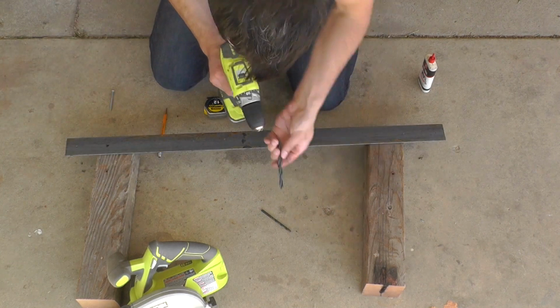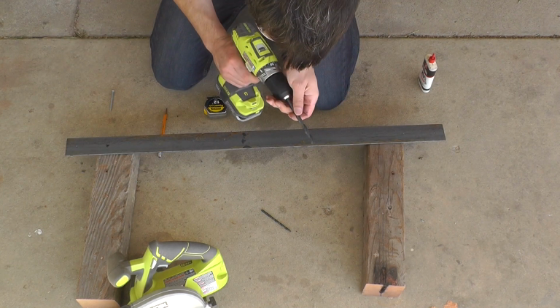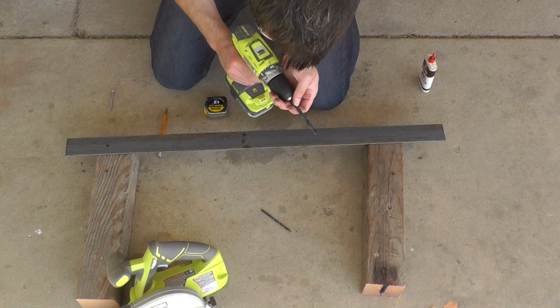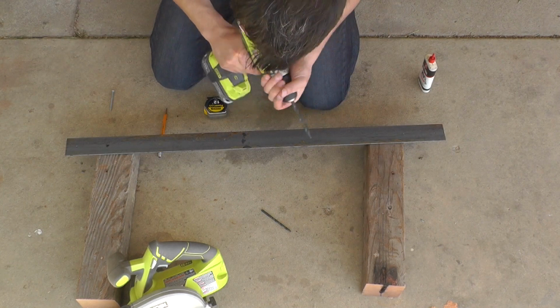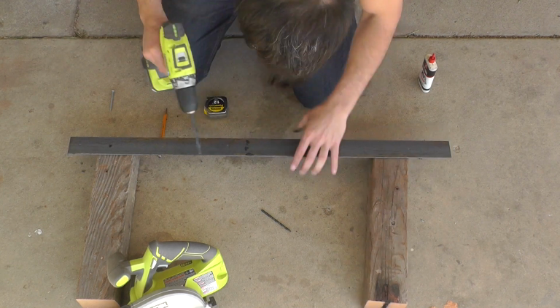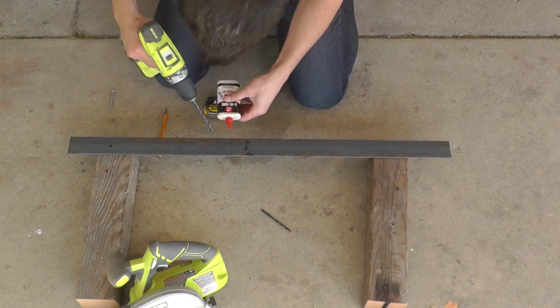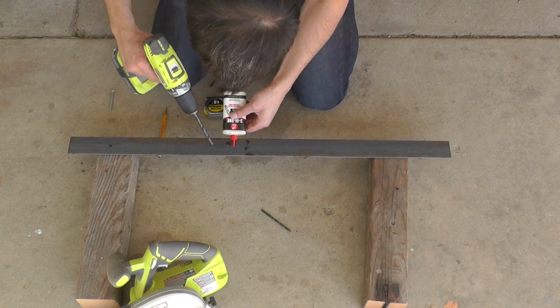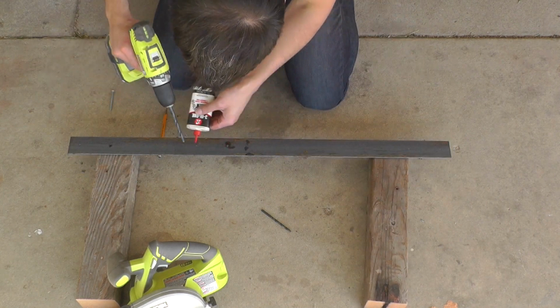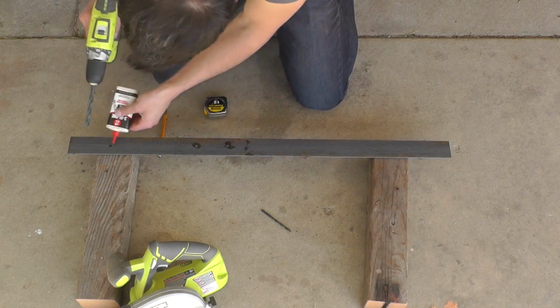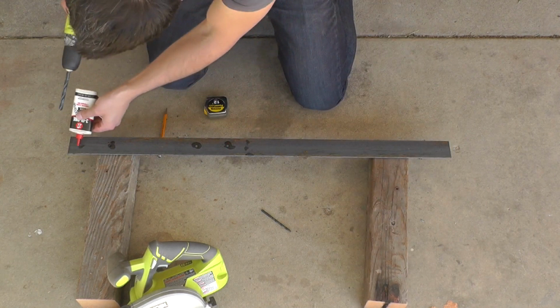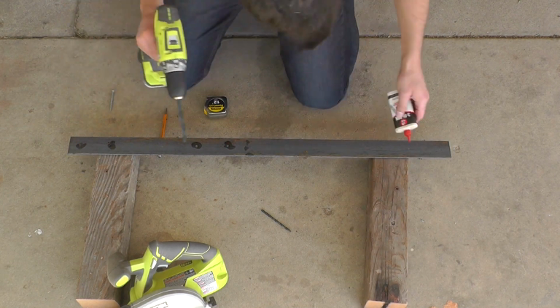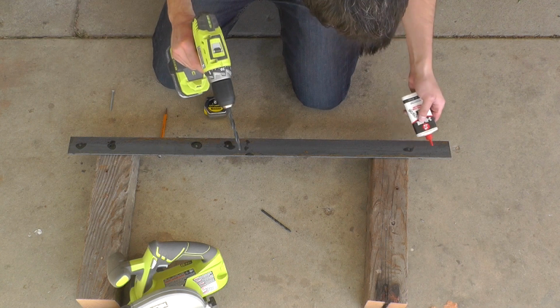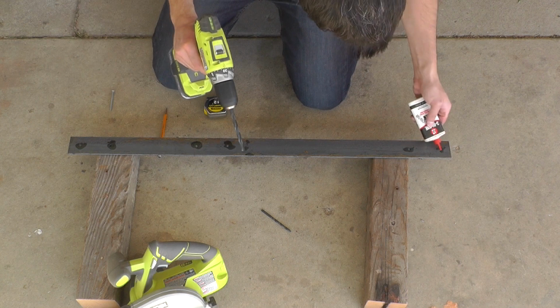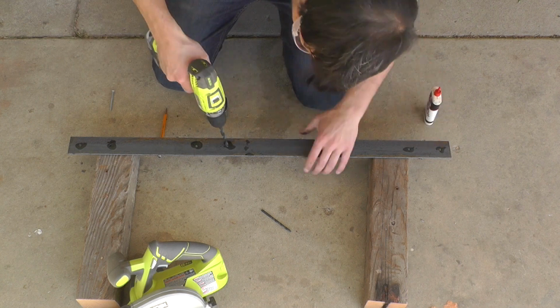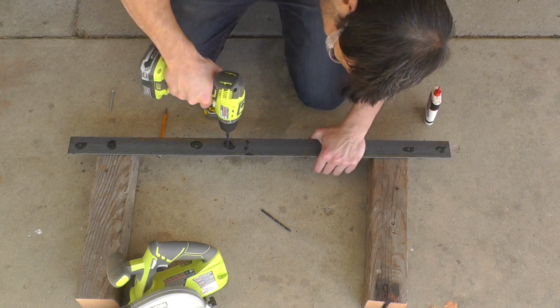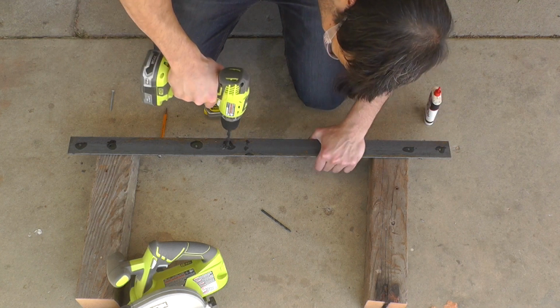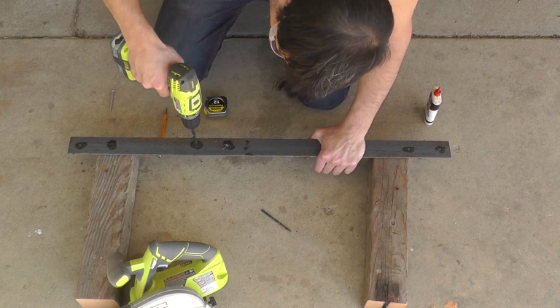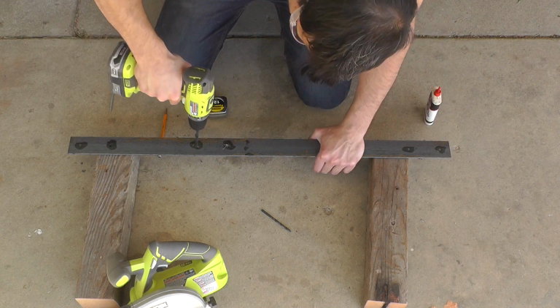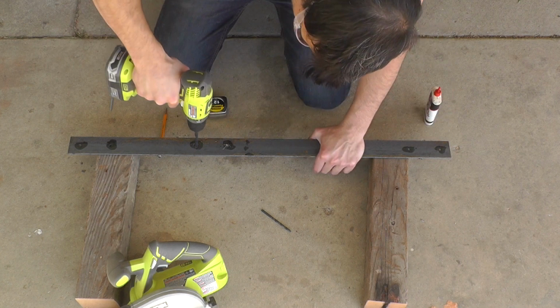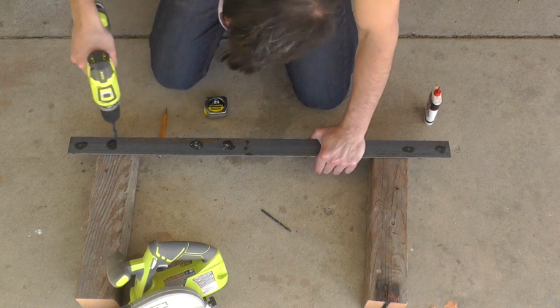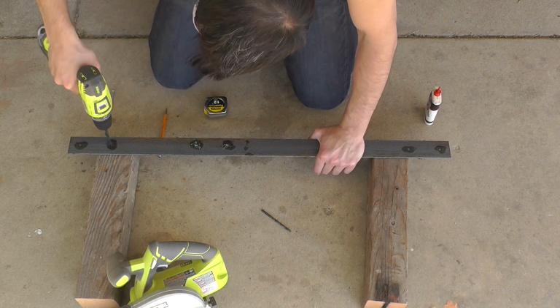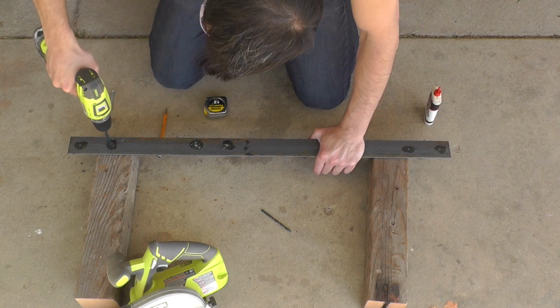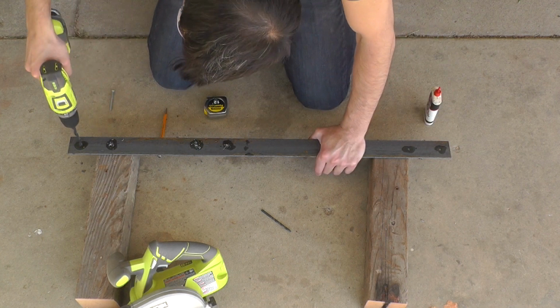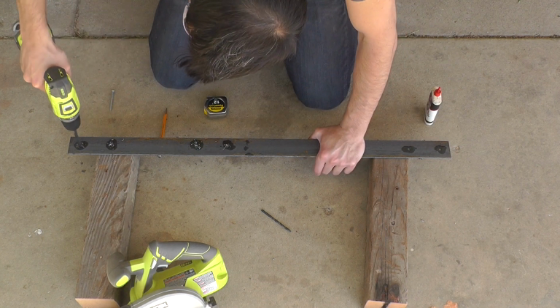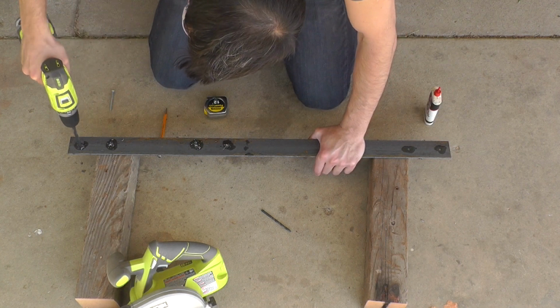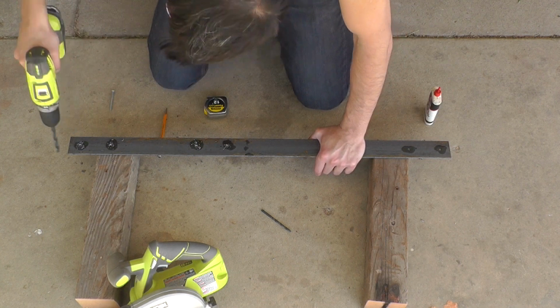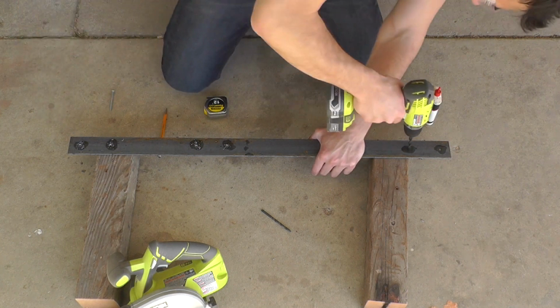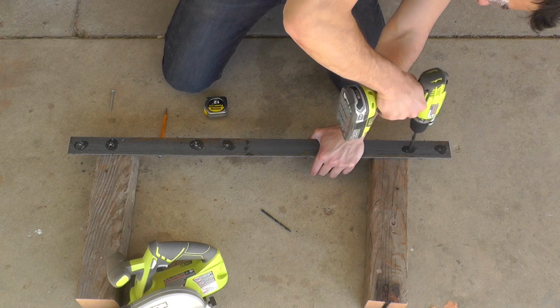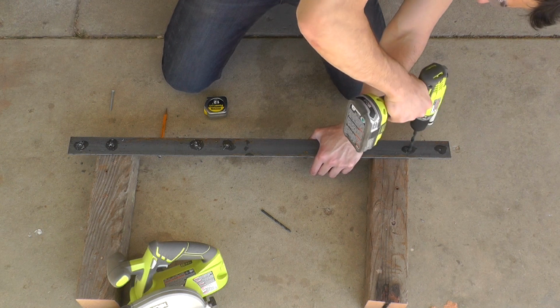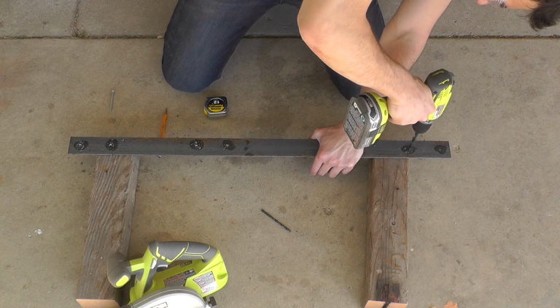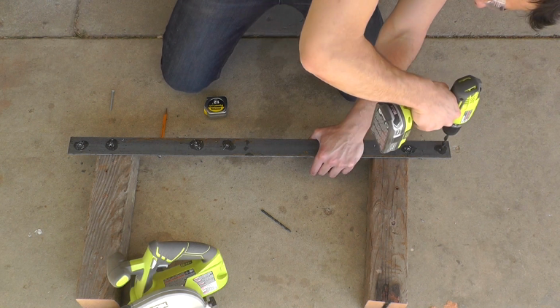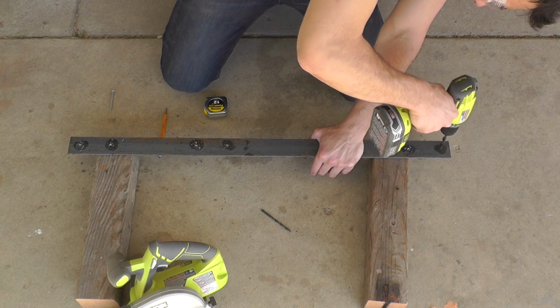I want the screws to sit flush to the surface of the angle irons, so I'm going to switch out my drill bit to a larger bit and drill just a little bit of the way through to create a countersink hole.